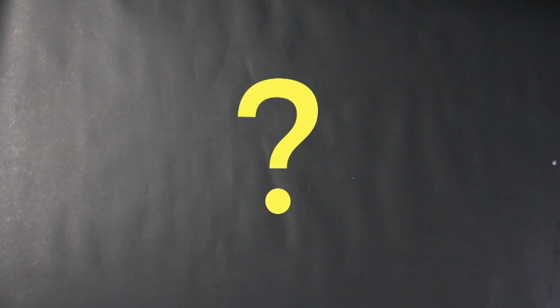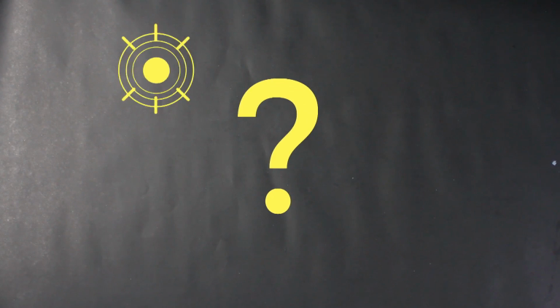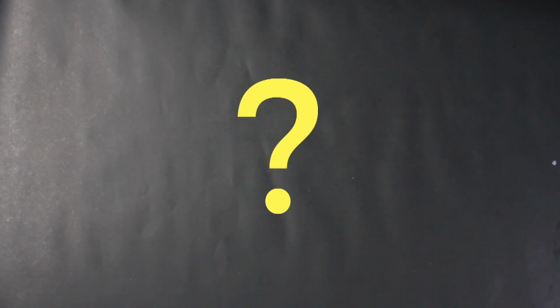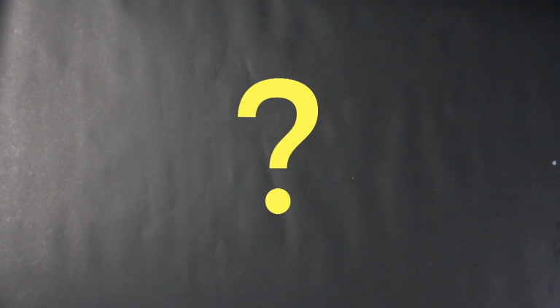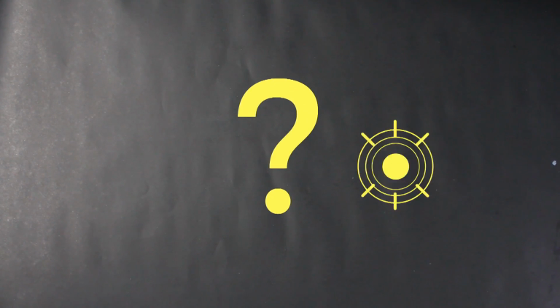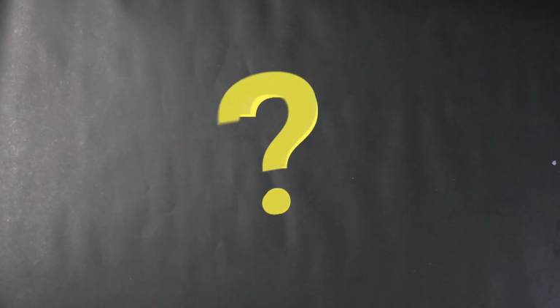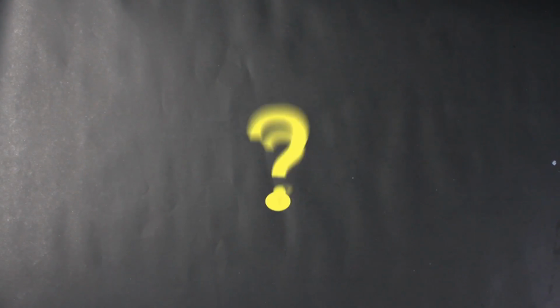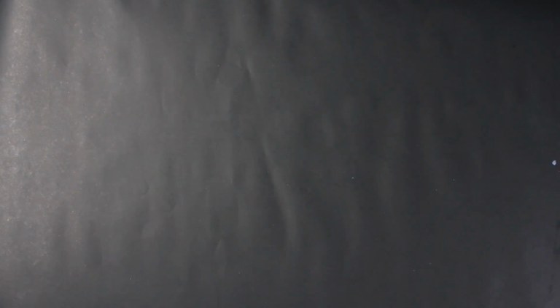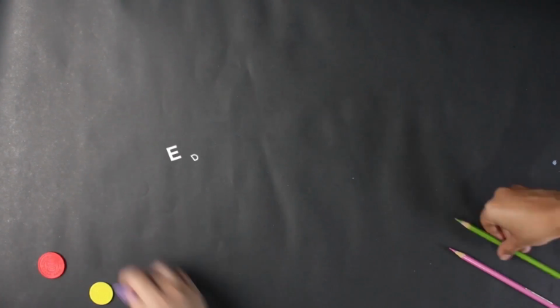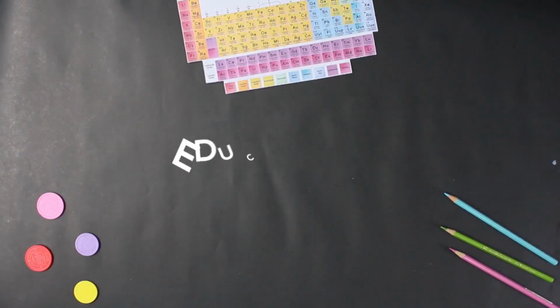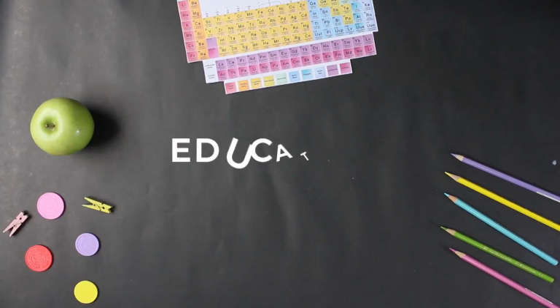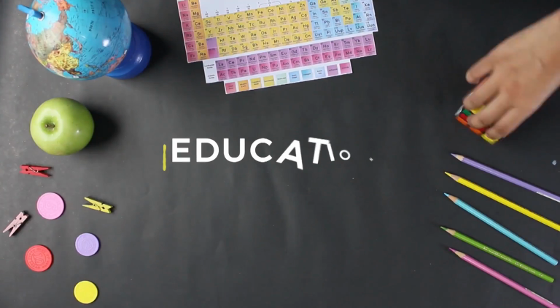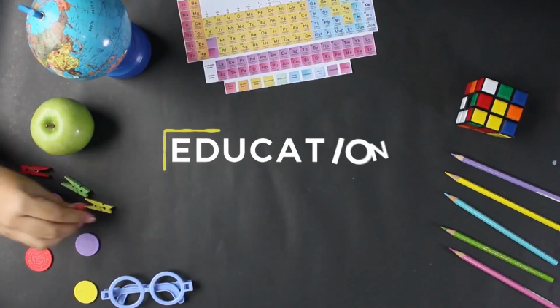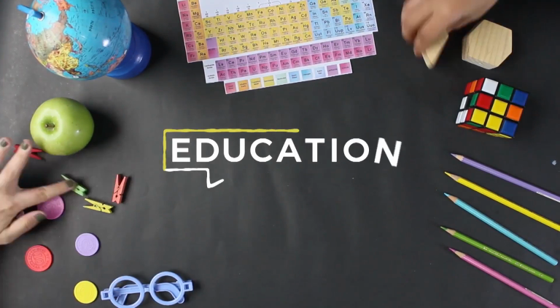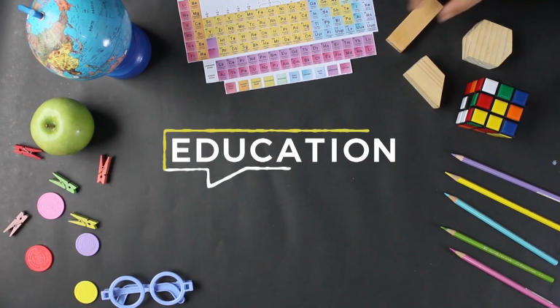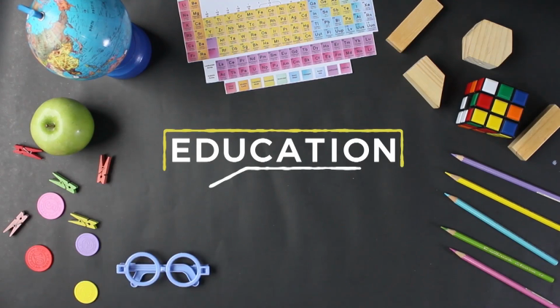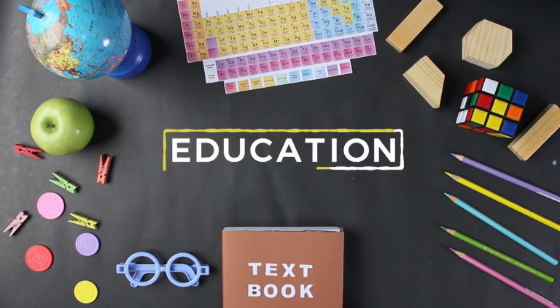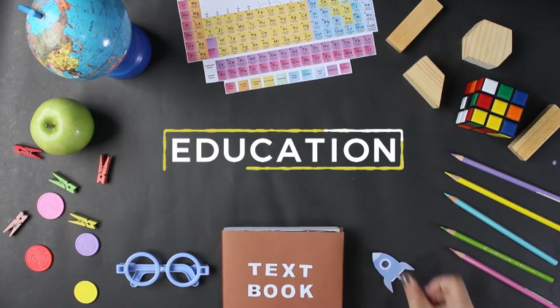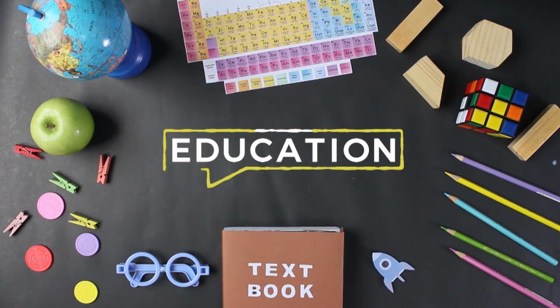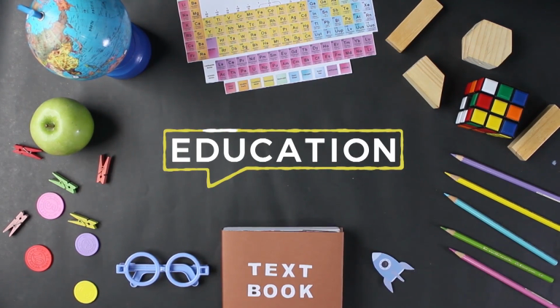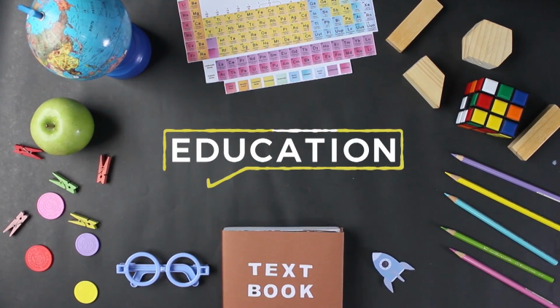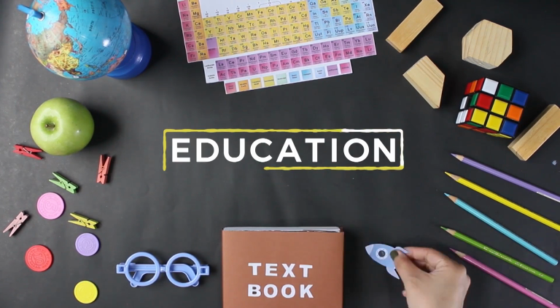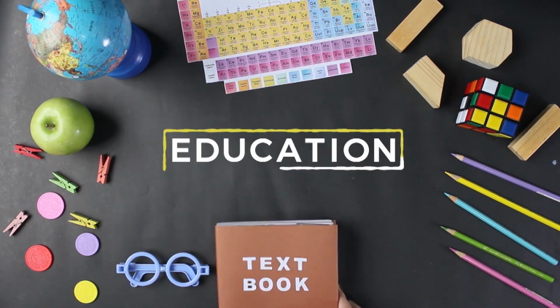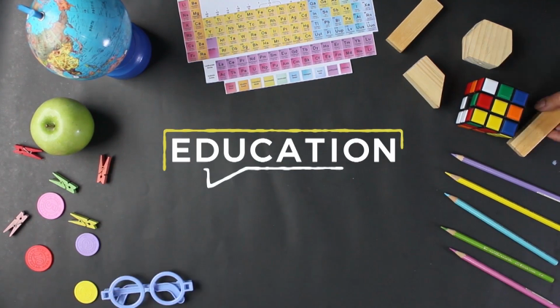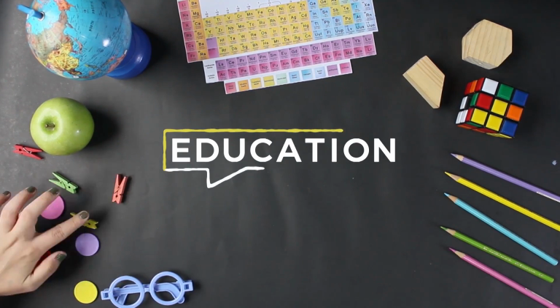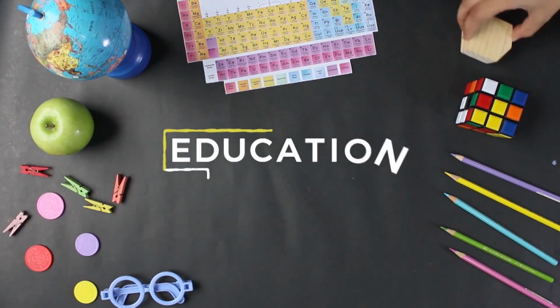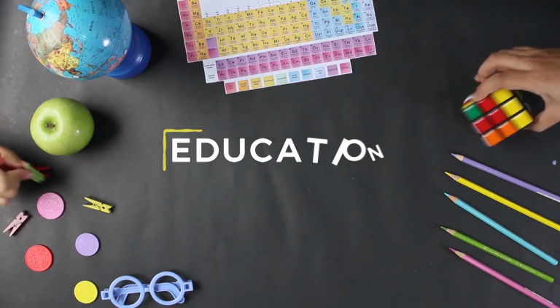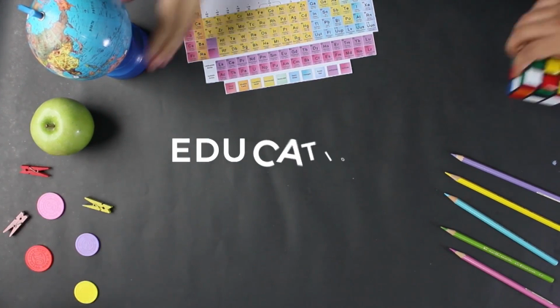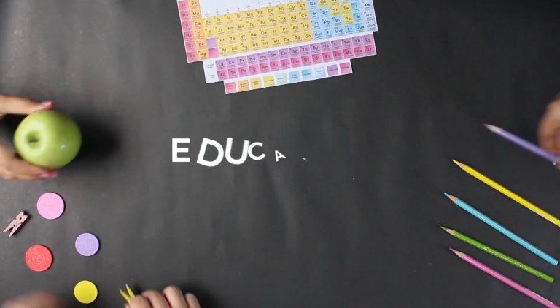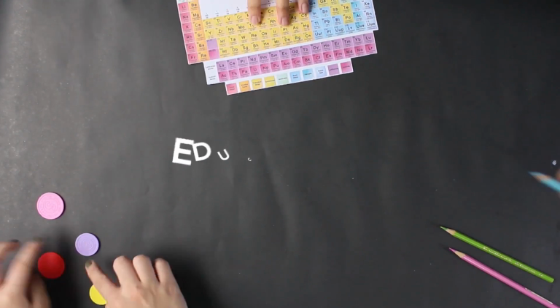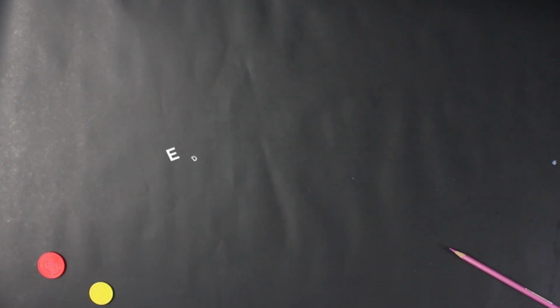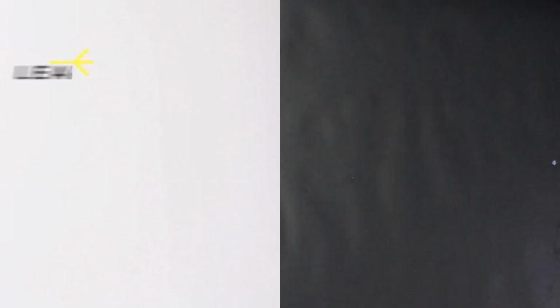What comes to your mind when you hear the word education? You must think about school, boring lessons, endless homework, and super thick textbooks.